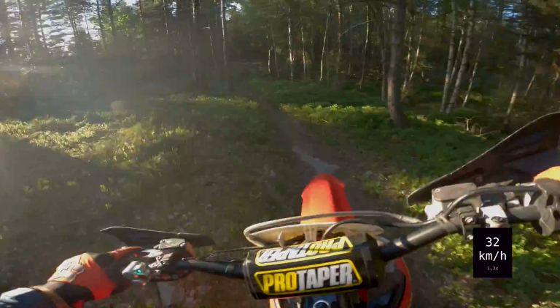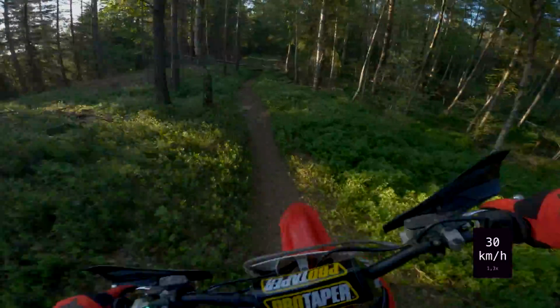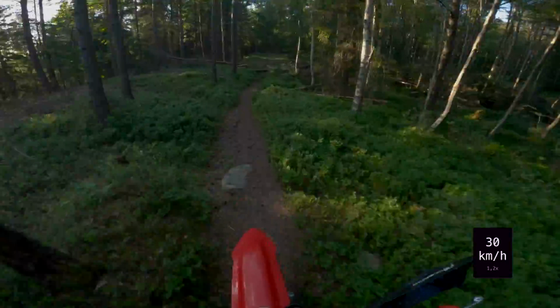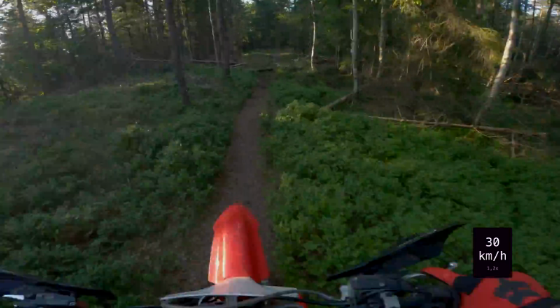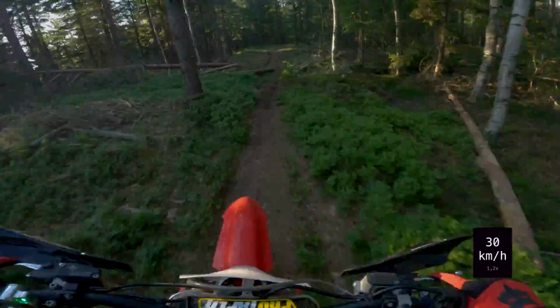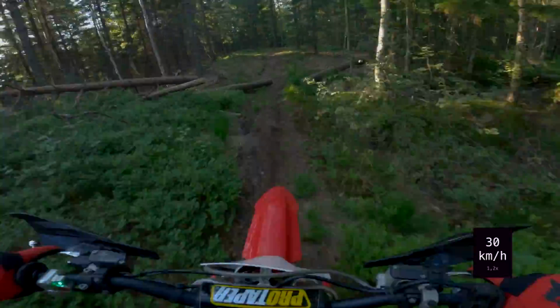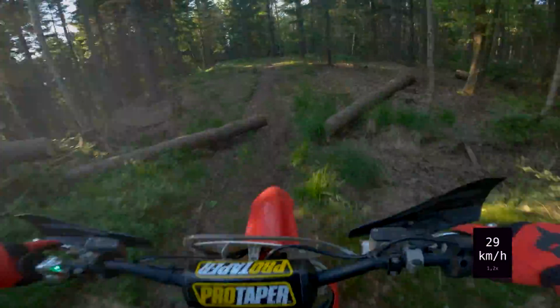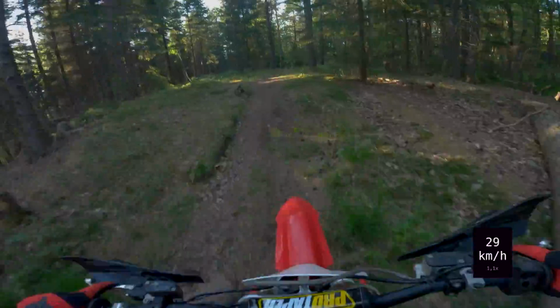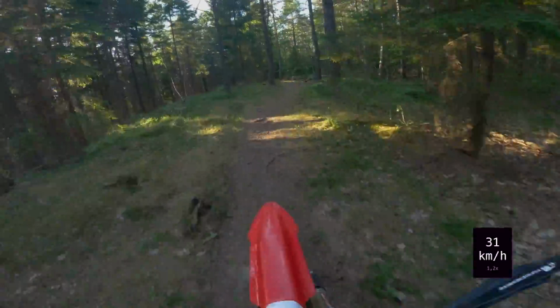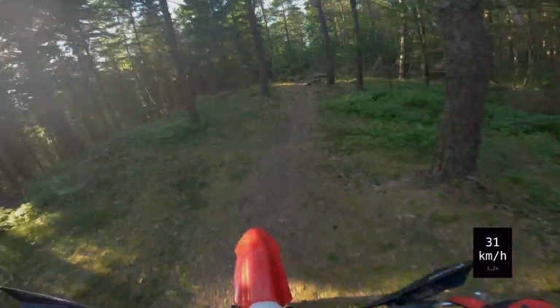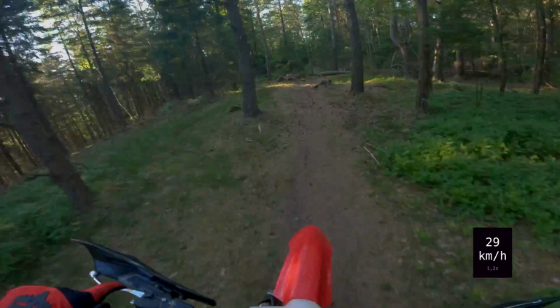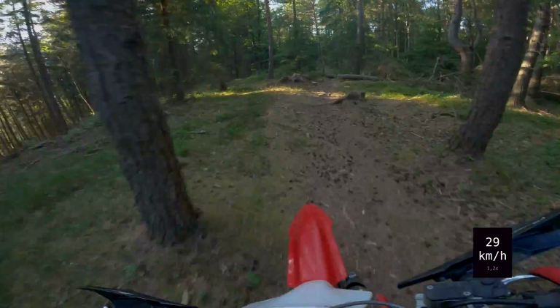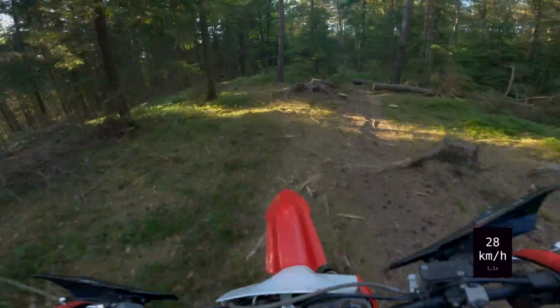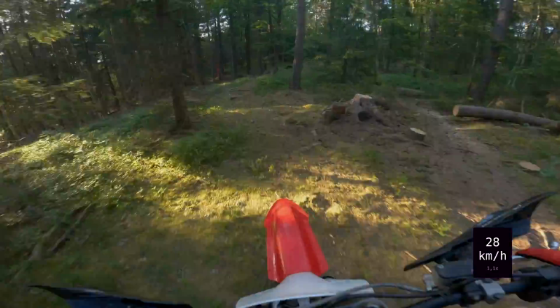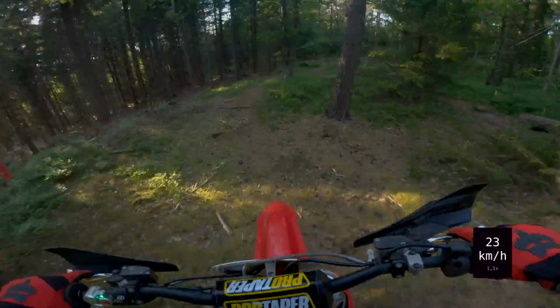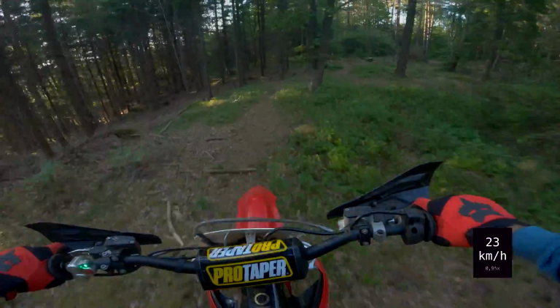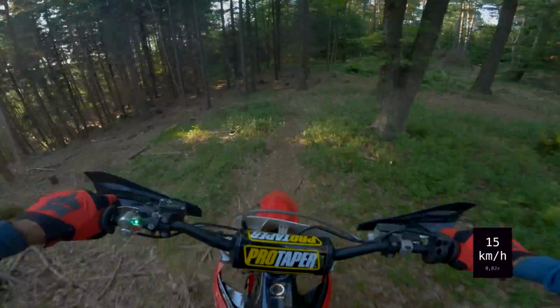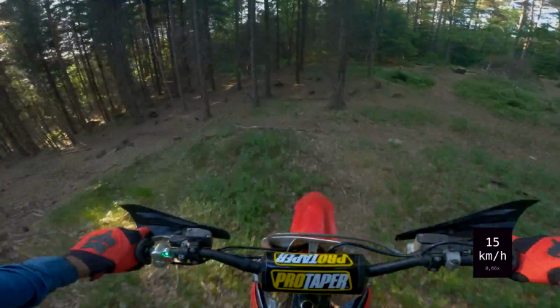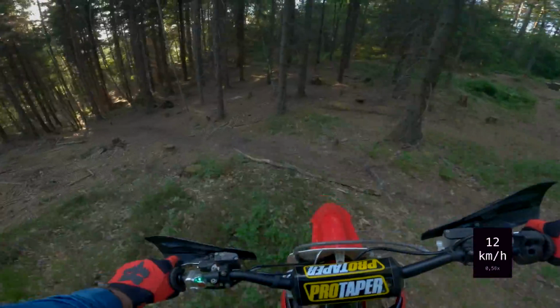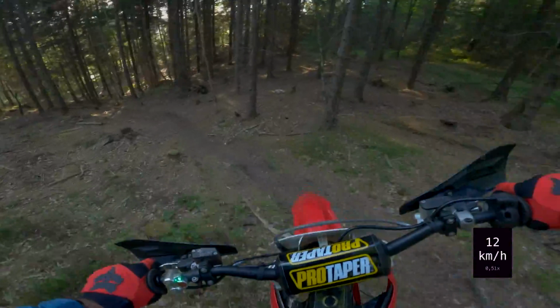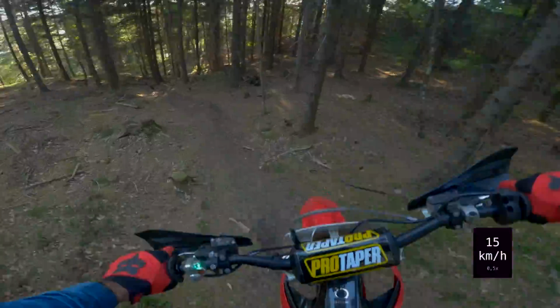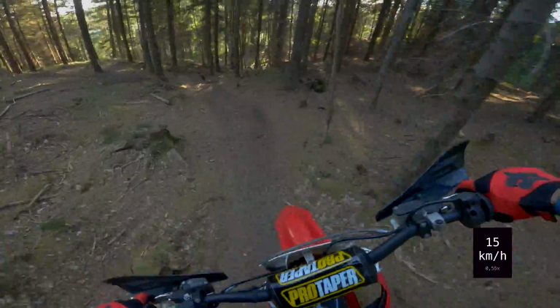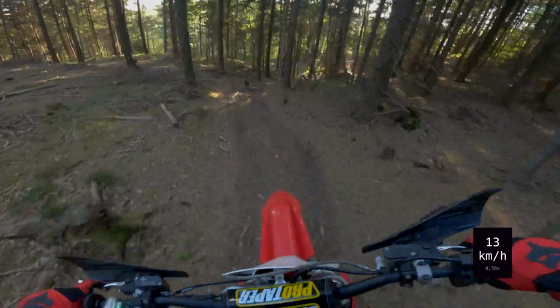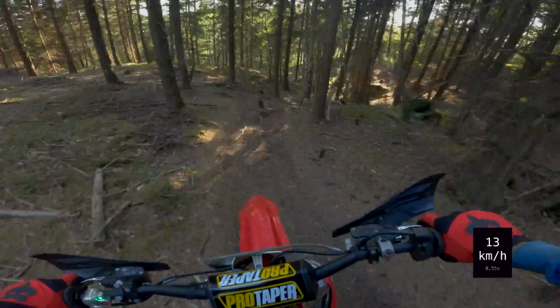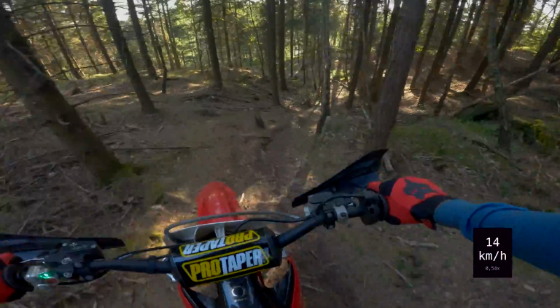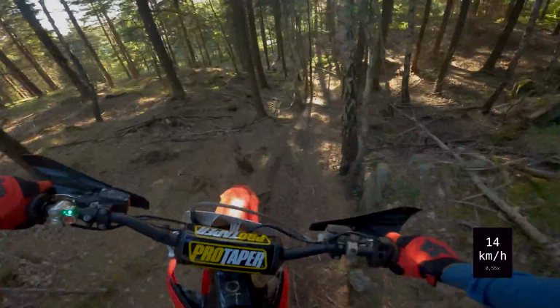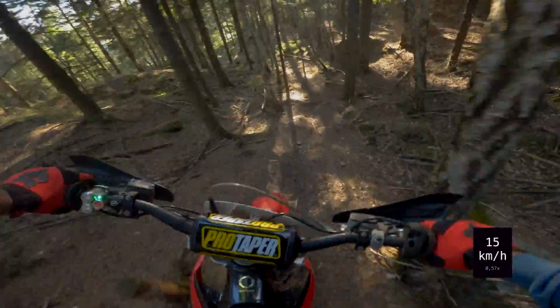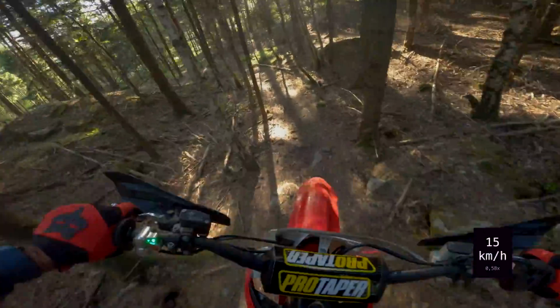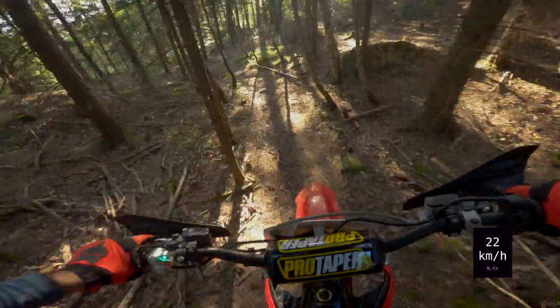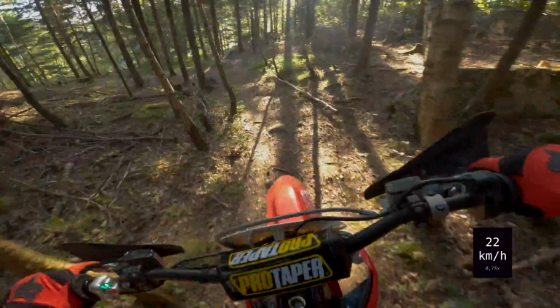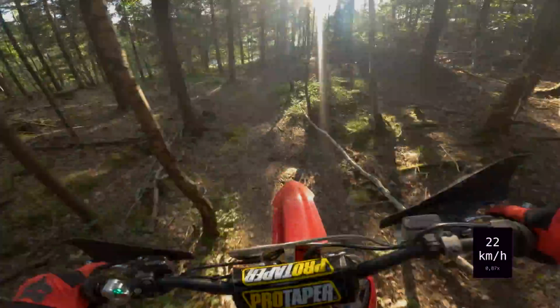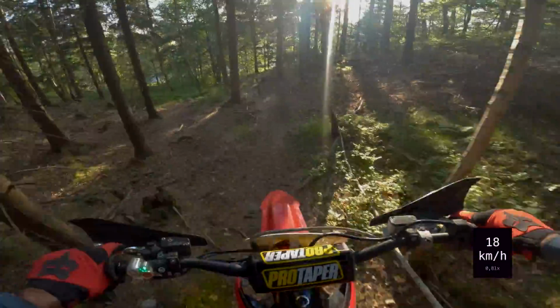Overall it works, but there is a delay of about 1 to 2 seconds between actual speed and speed measured via GPS — I calibrated that in post-production. If Stark Future had allowed the data to be retrieved from either their app or directly from the motorcycle, this would not have been a problem.